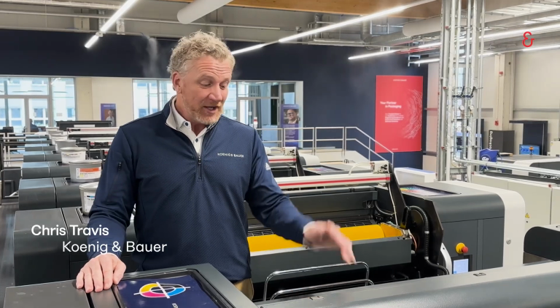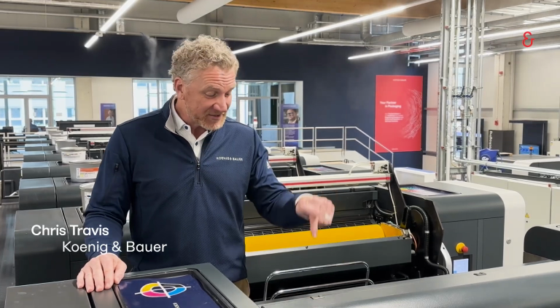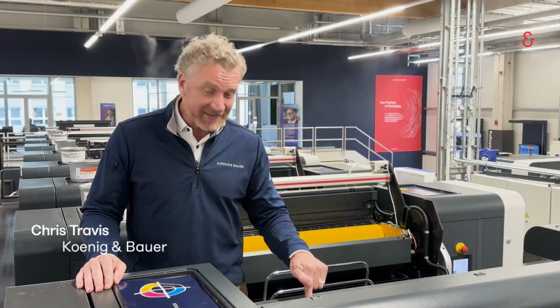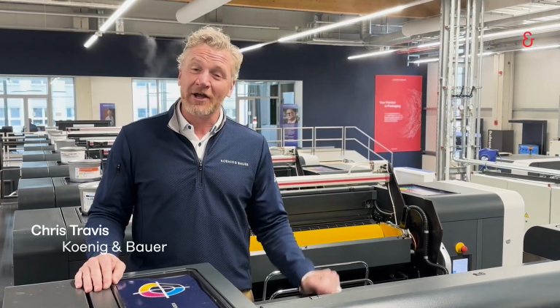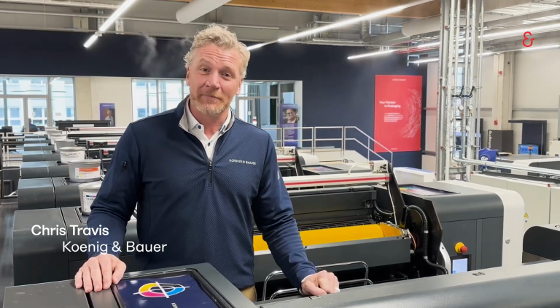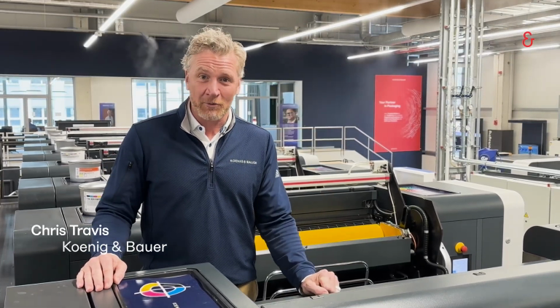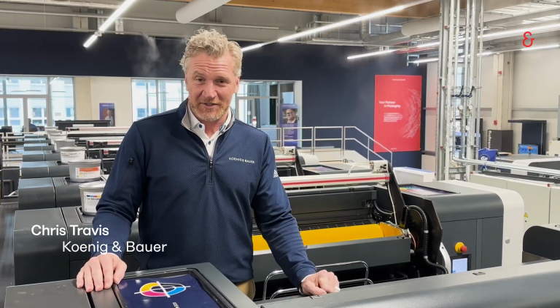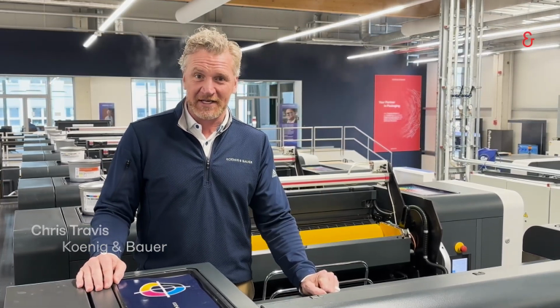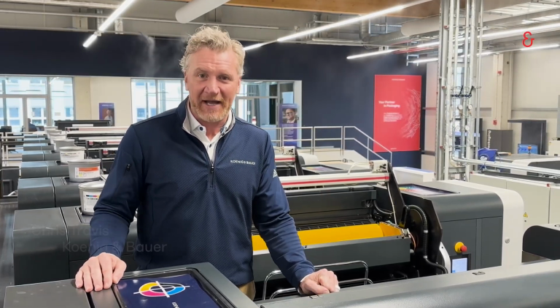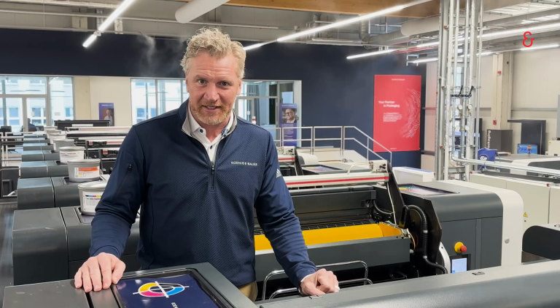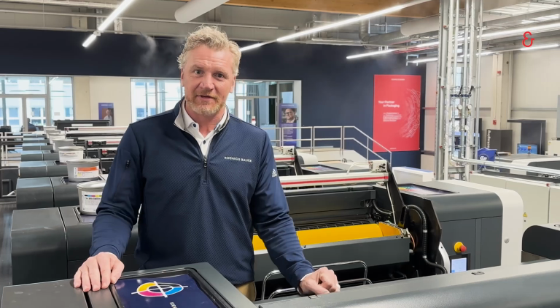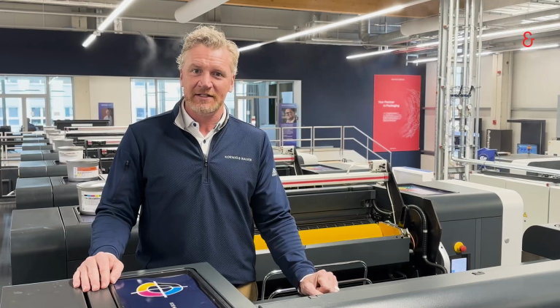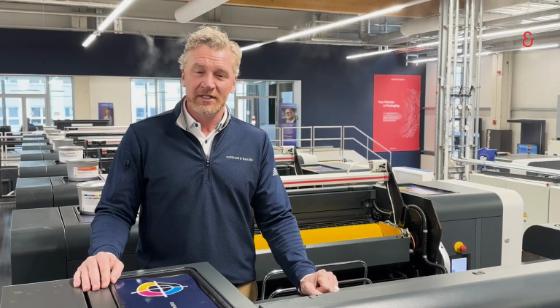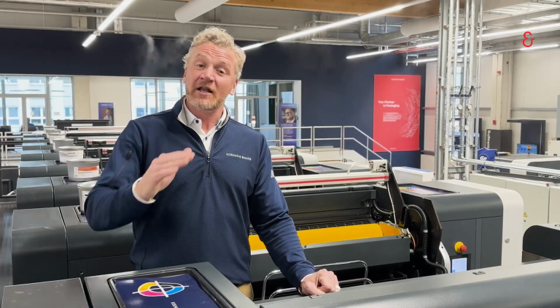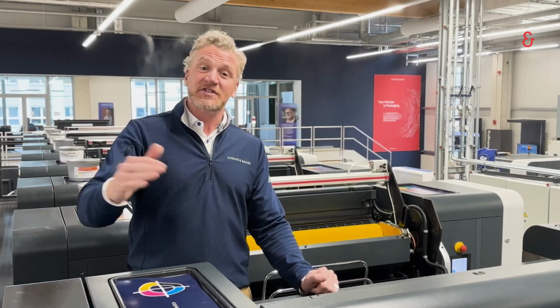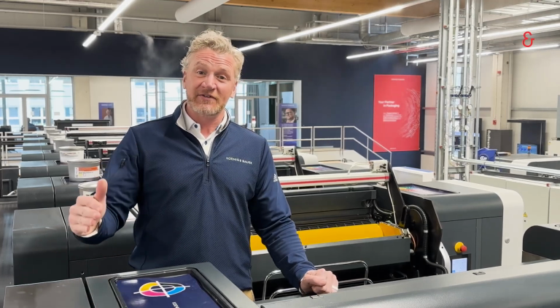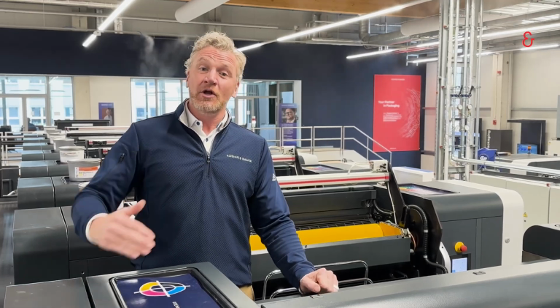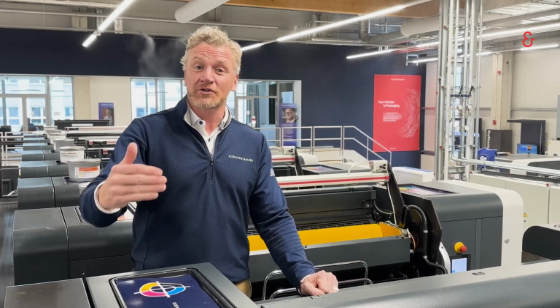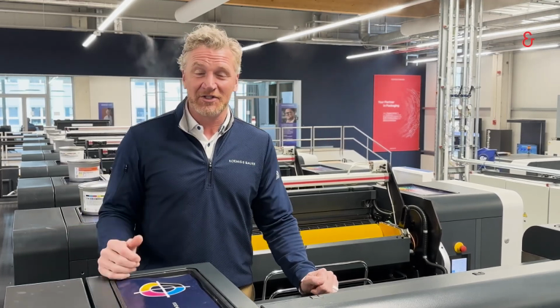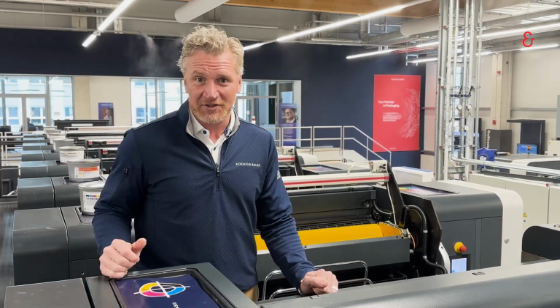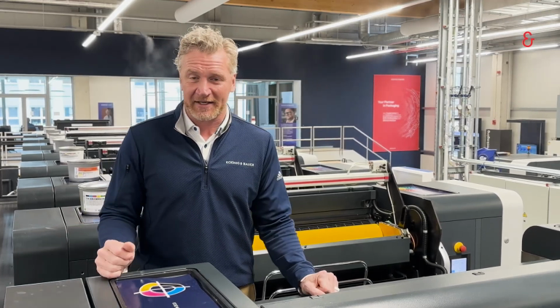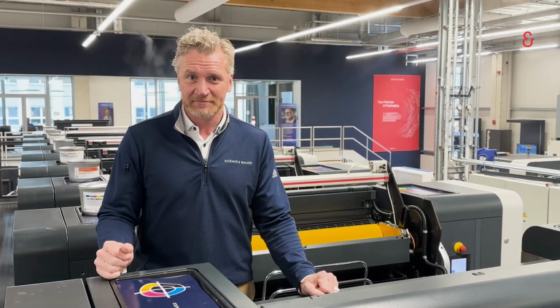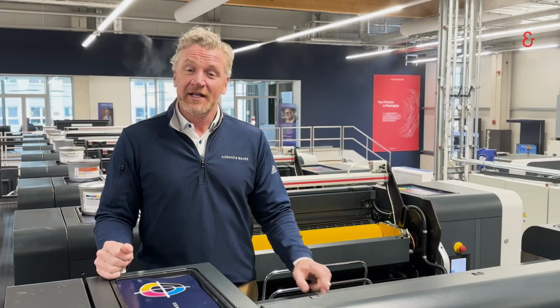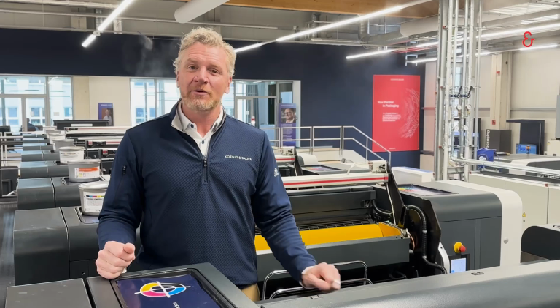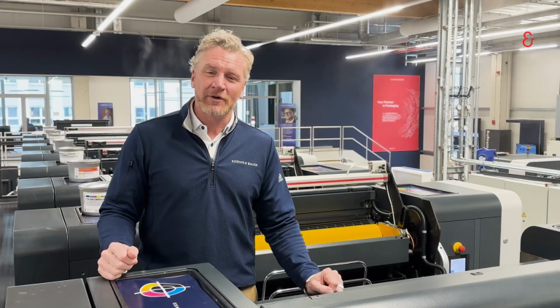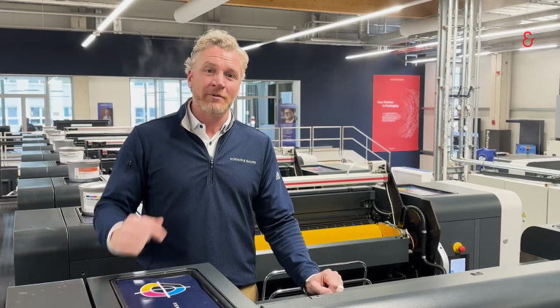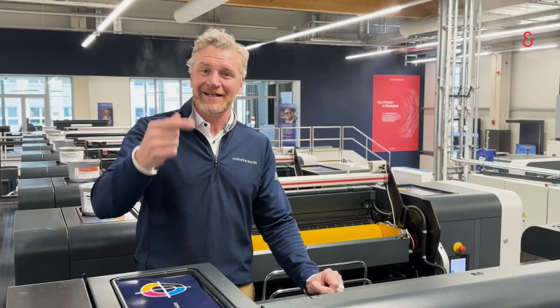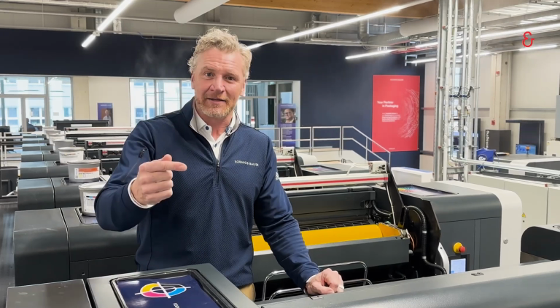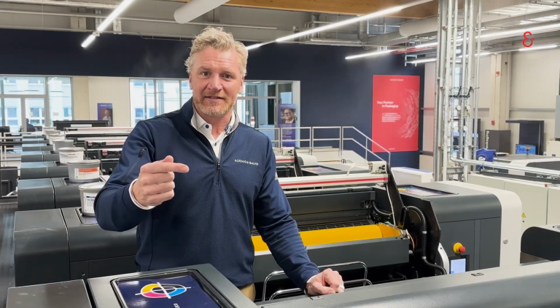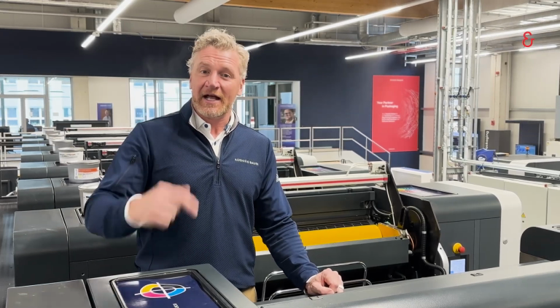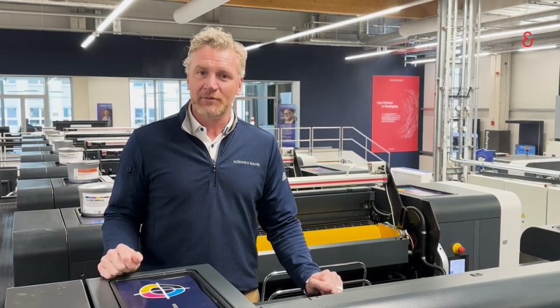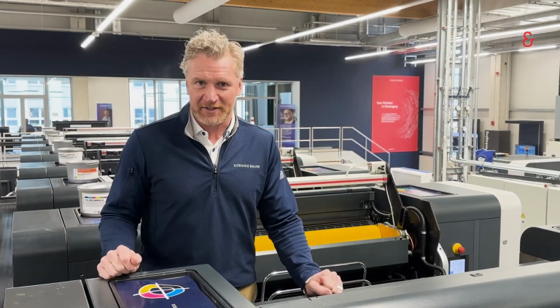We are standing today on our Rapida 106 press in our packaging experience center. Our last 360 video we showed you how to change the blanket. Now we want to talk about how we would clean the blanket and the impression cylinder.